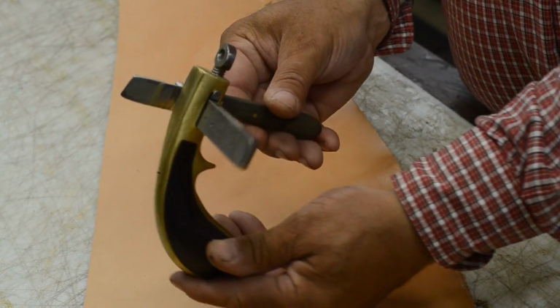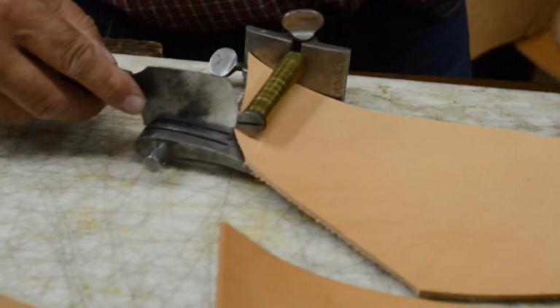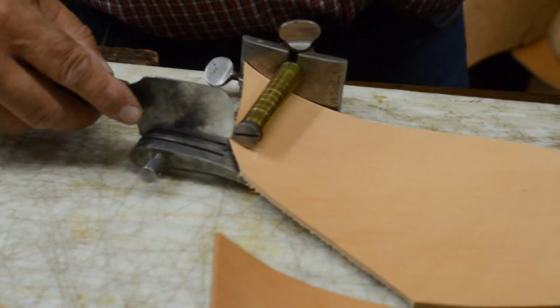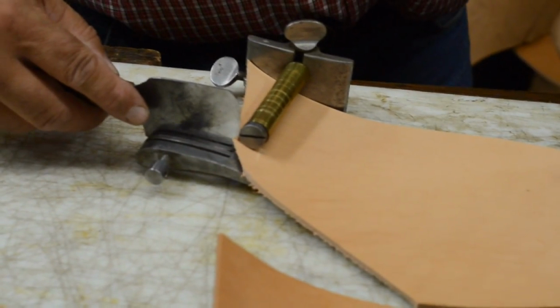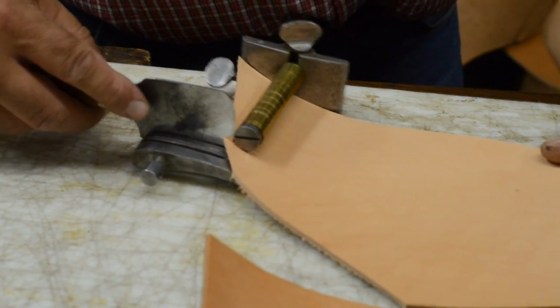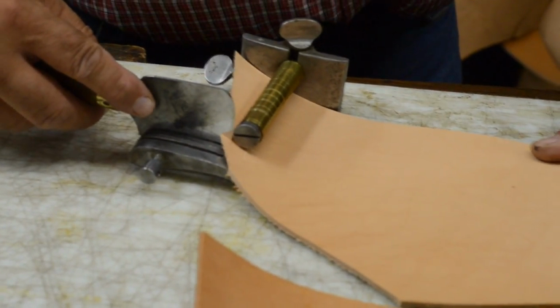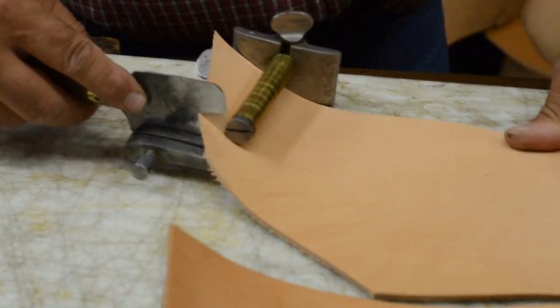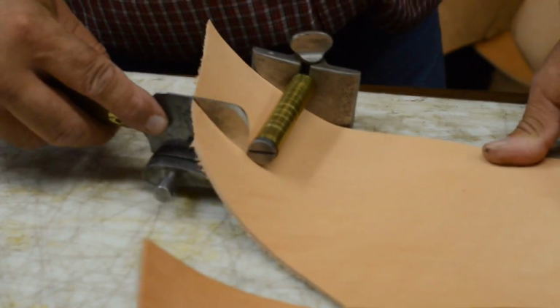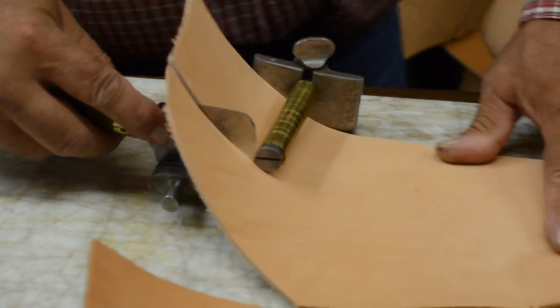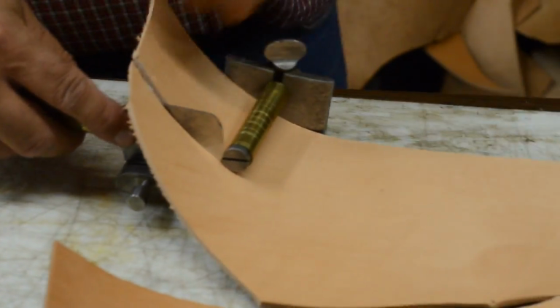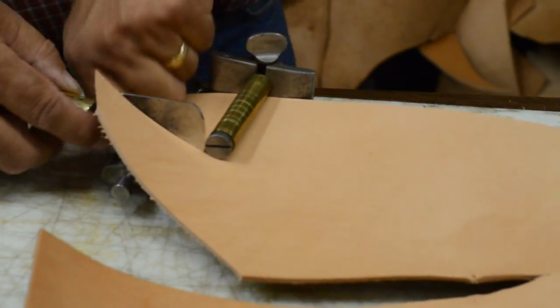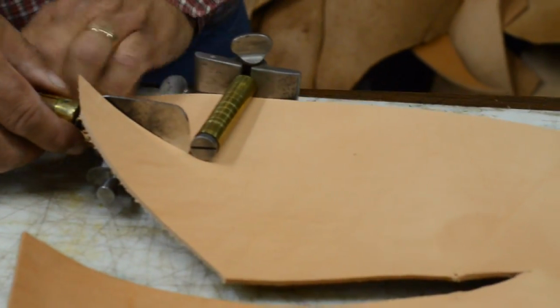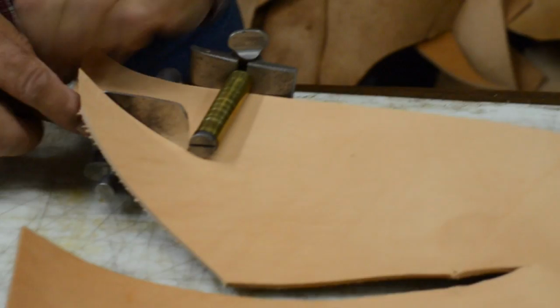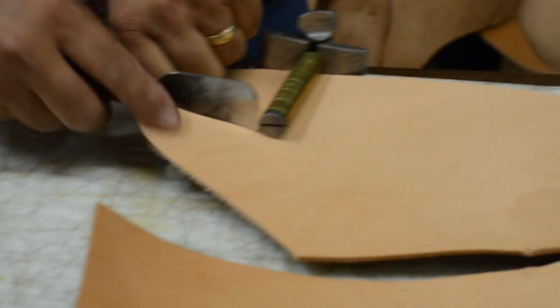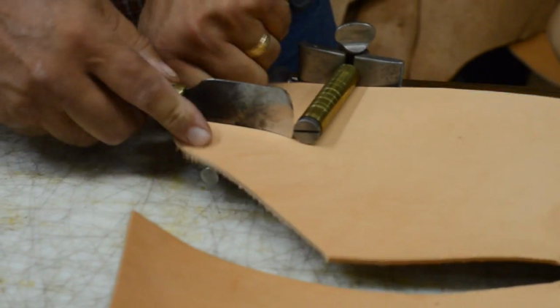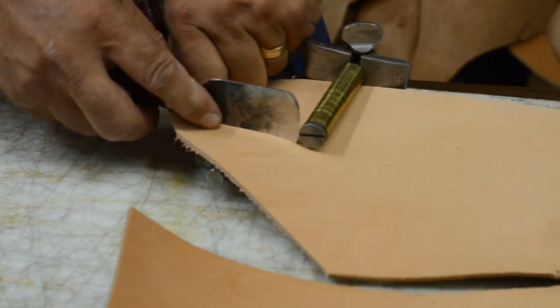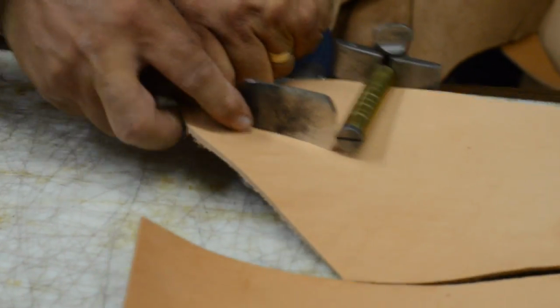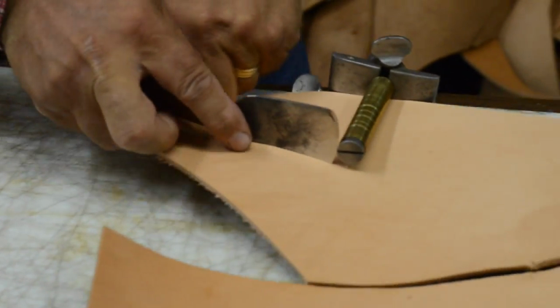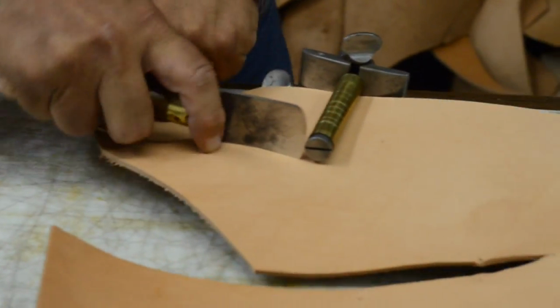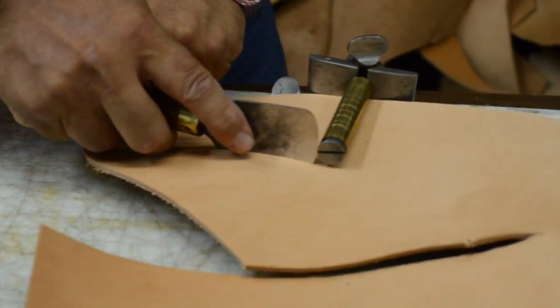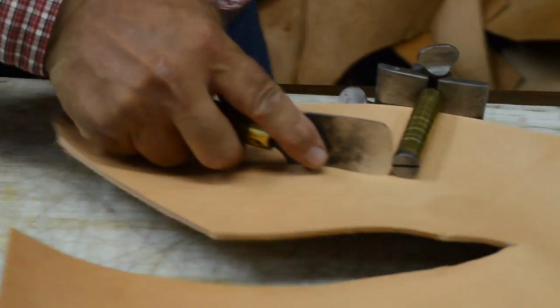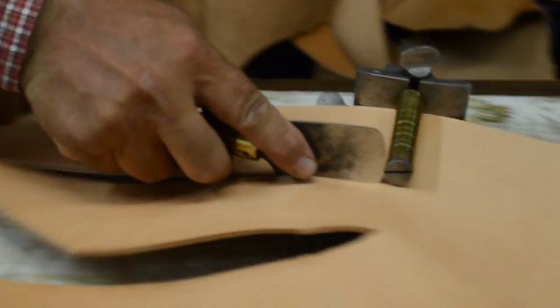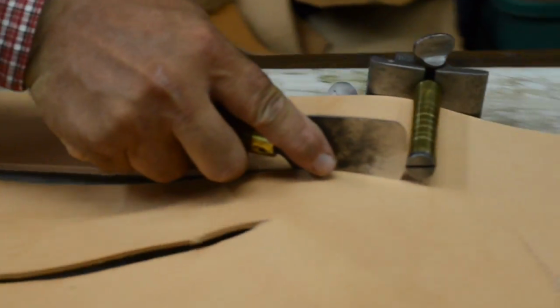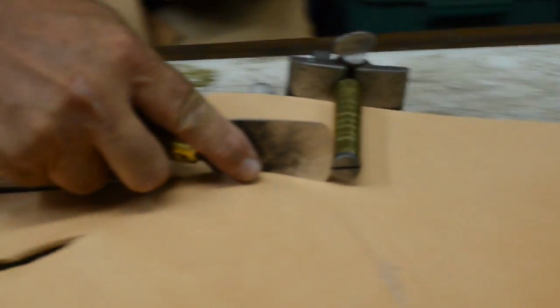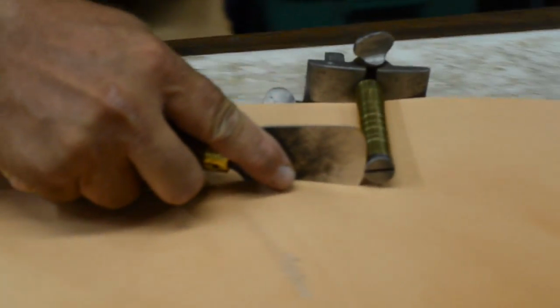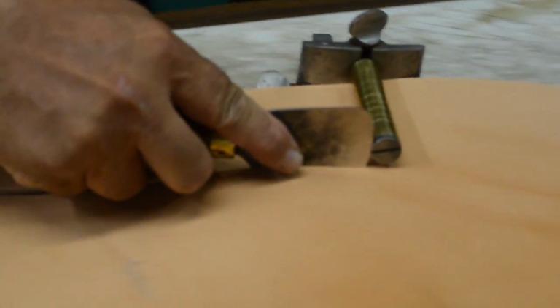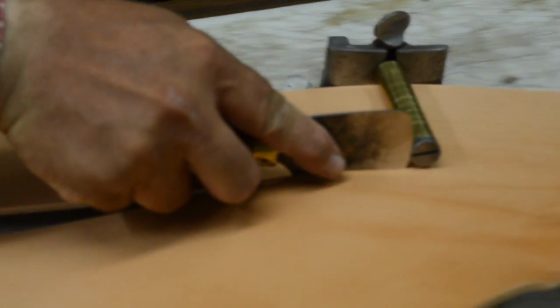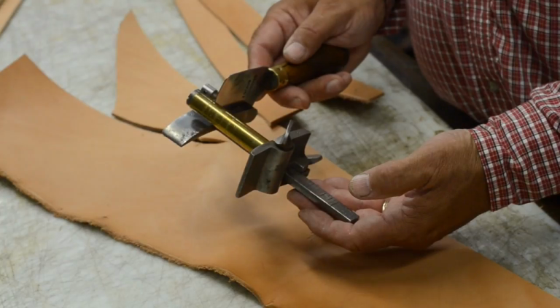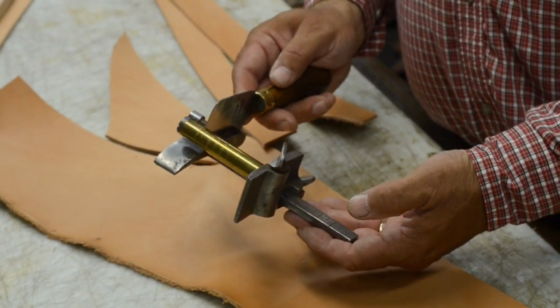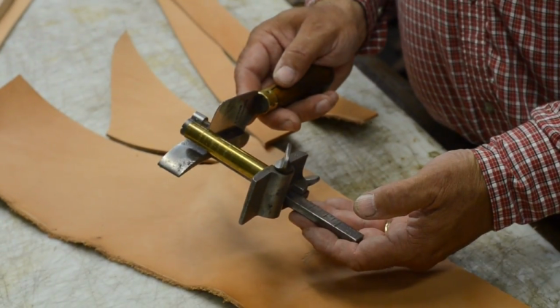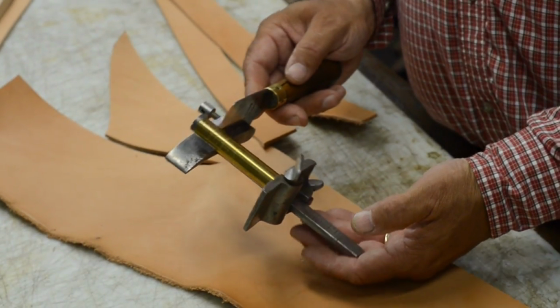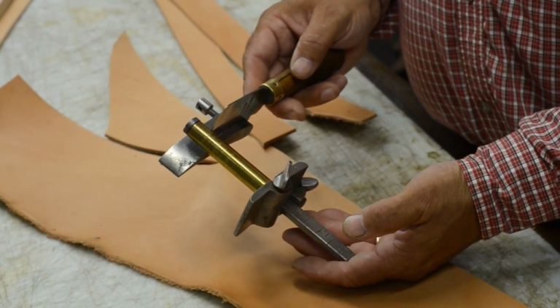A plow gauge is a European-influenced strap cutter. It is larger, the blade is fixed, and the guide fence is adjusted for the width of the strap. It is pushed forward into the leather to cut. This draw gauge was made in Newark,